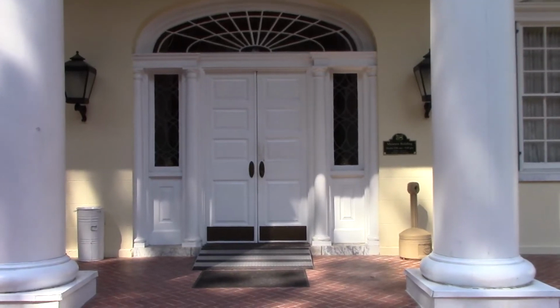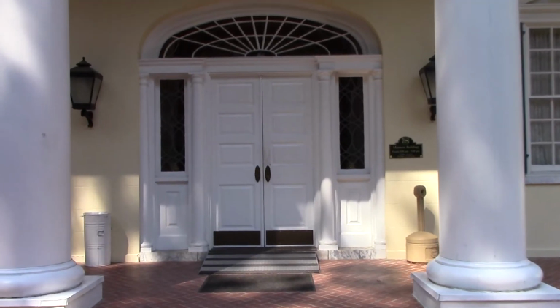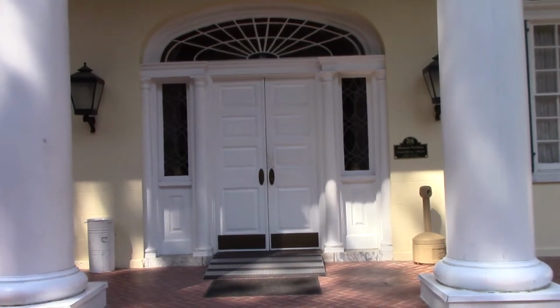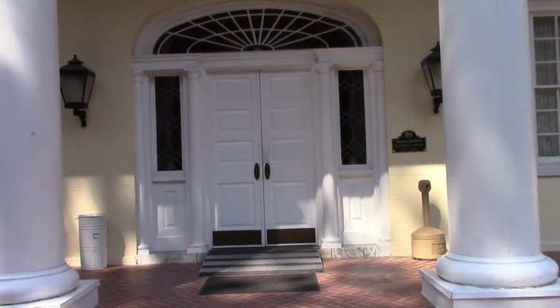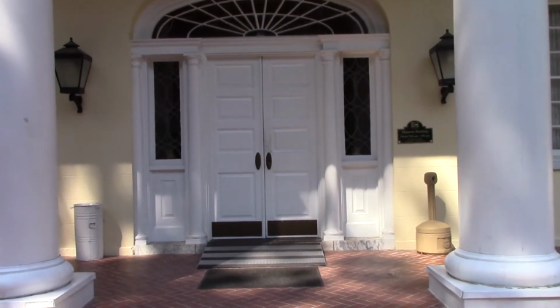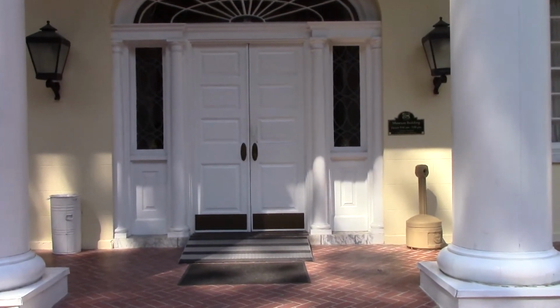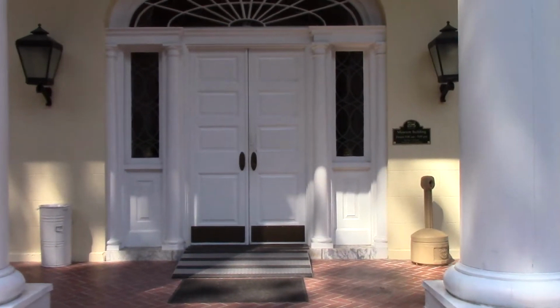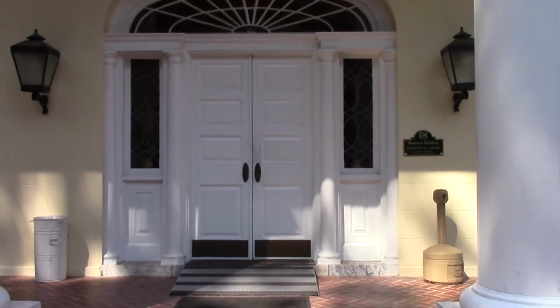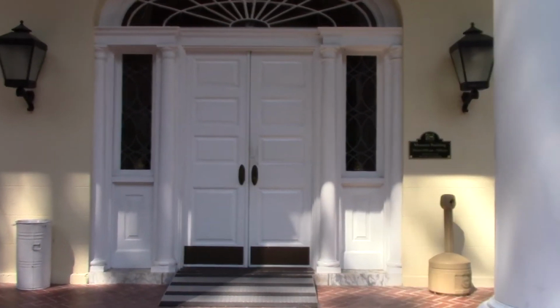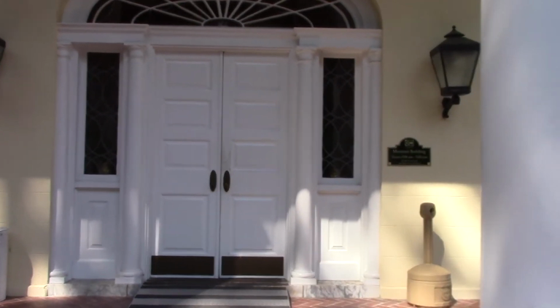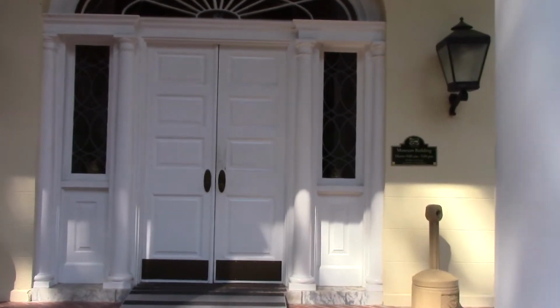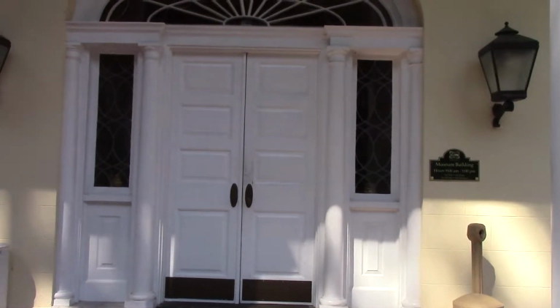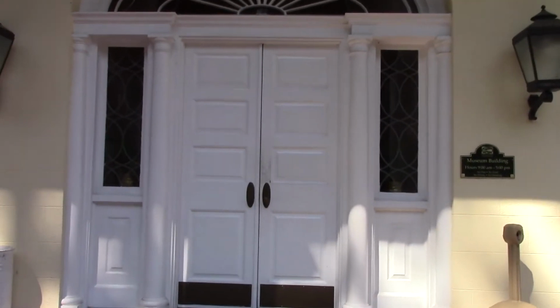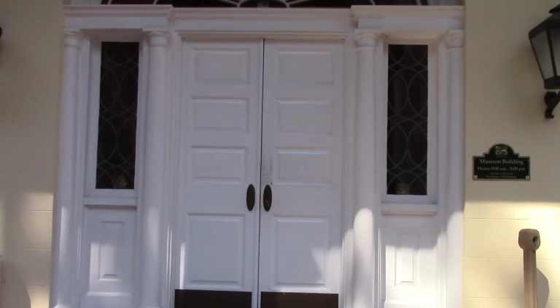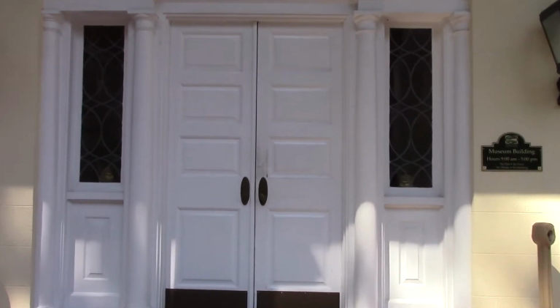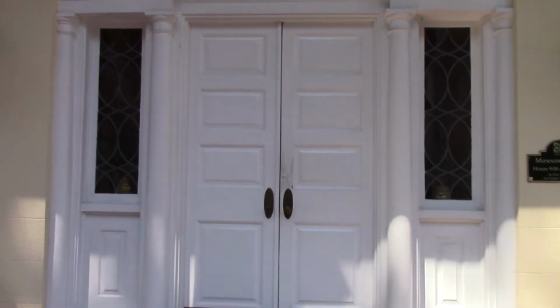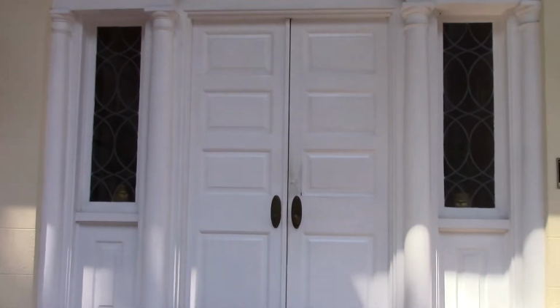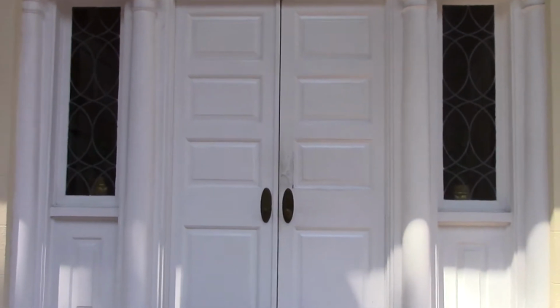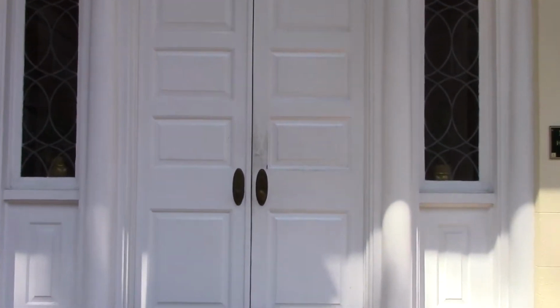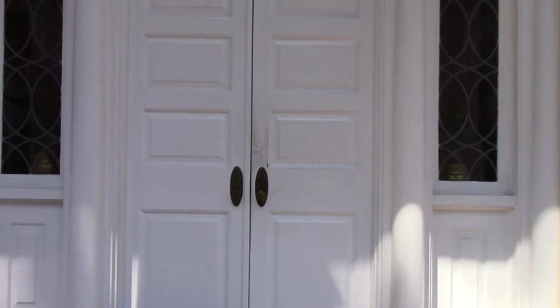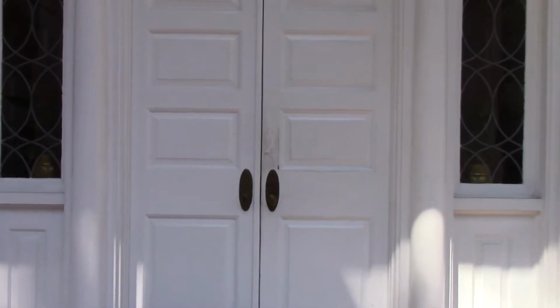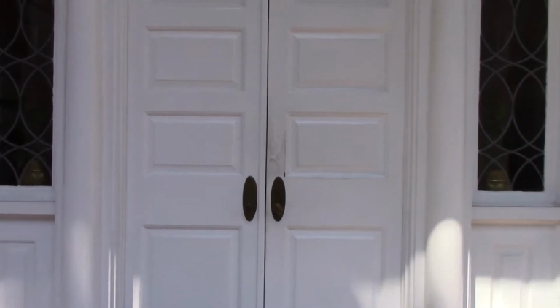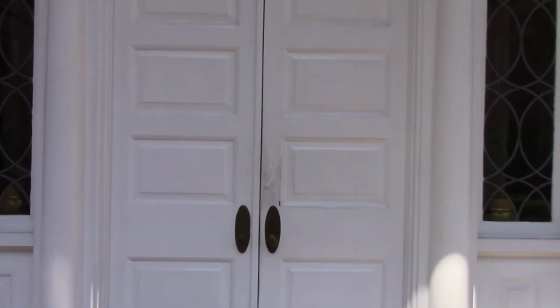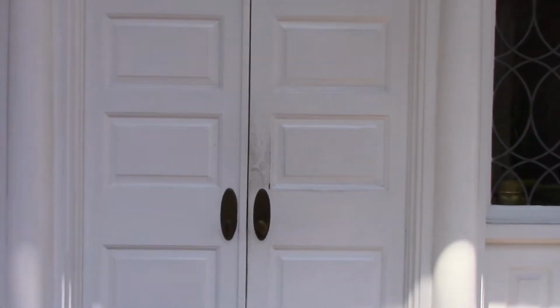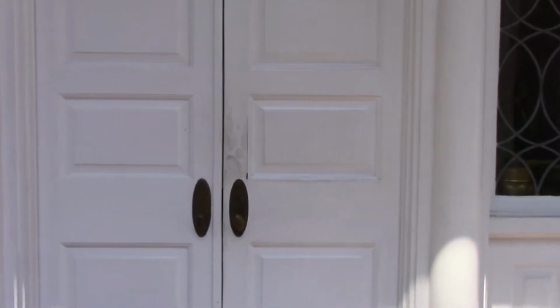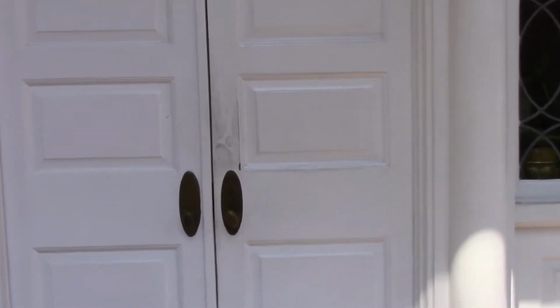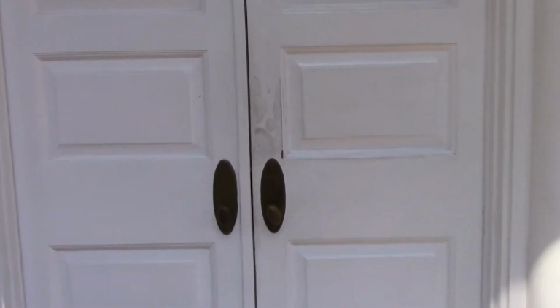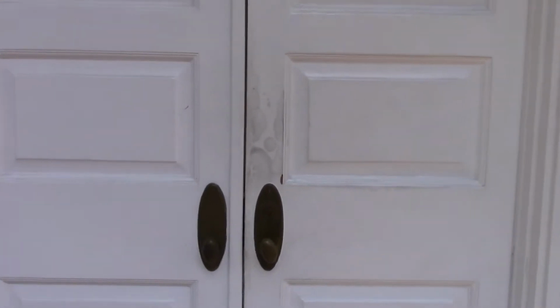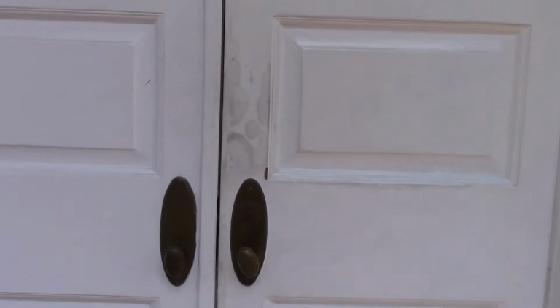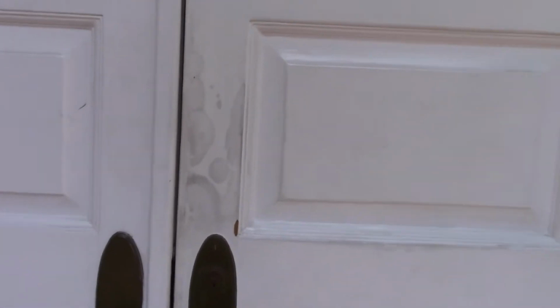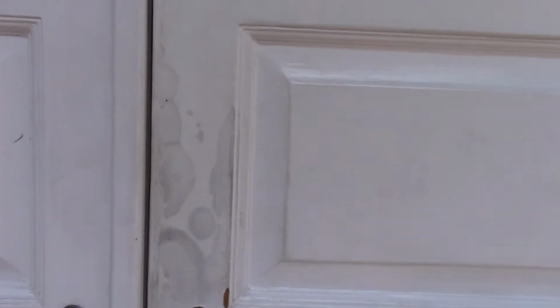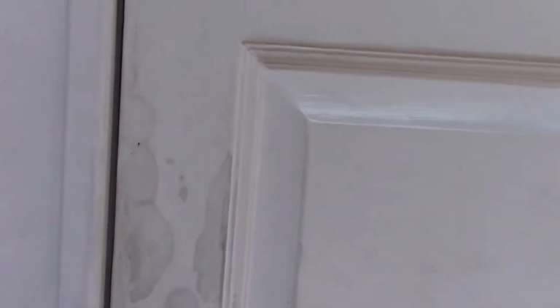Here we are at the entrance to the museum building. Stephen Foster from Wells State Park. Let's go inside.